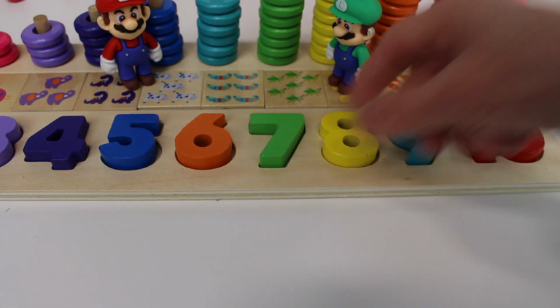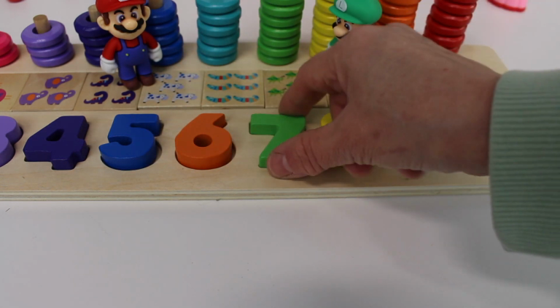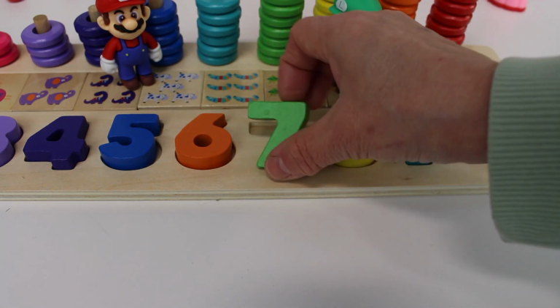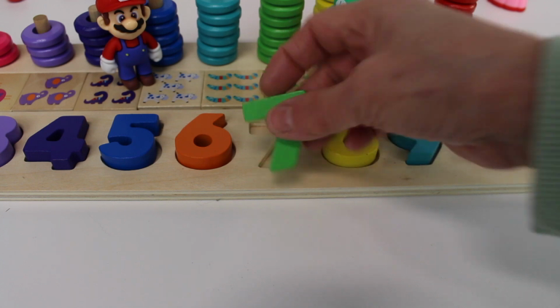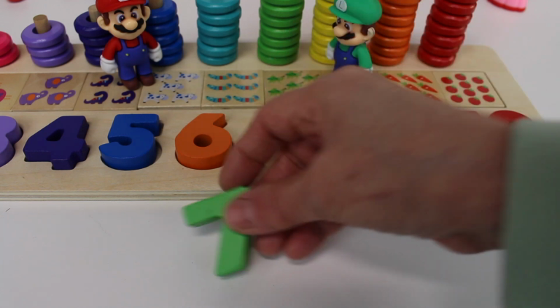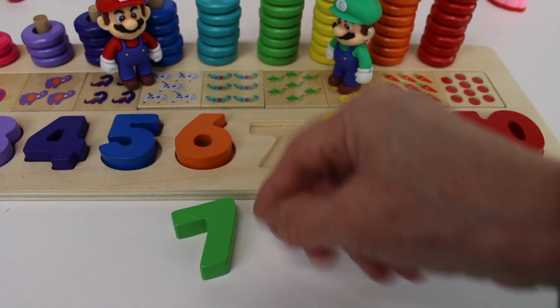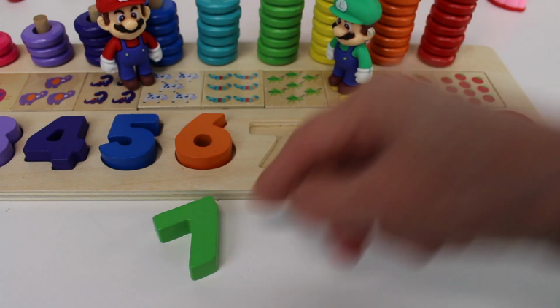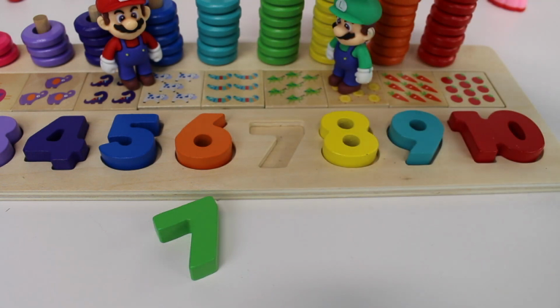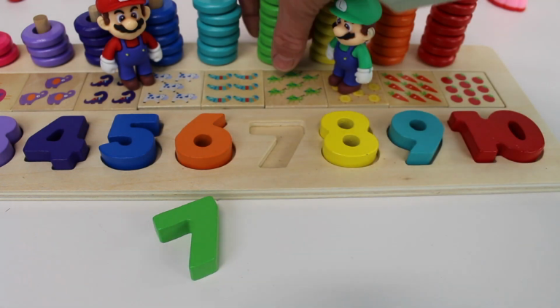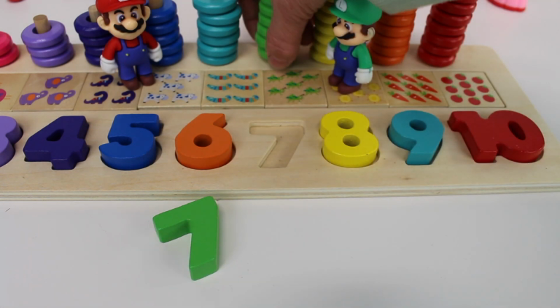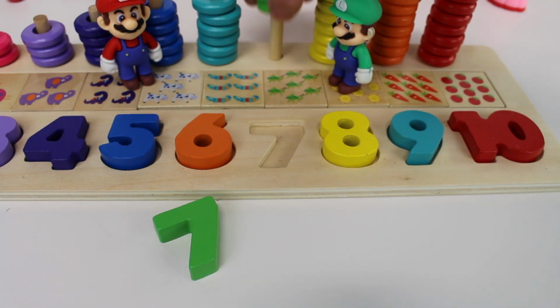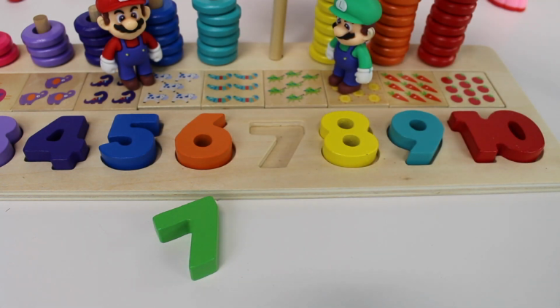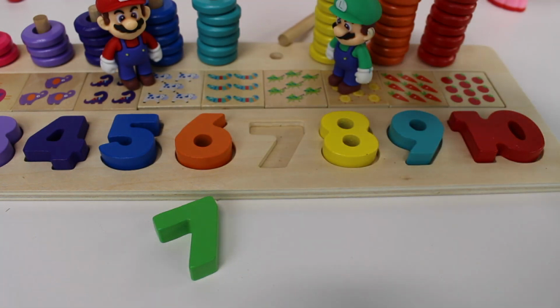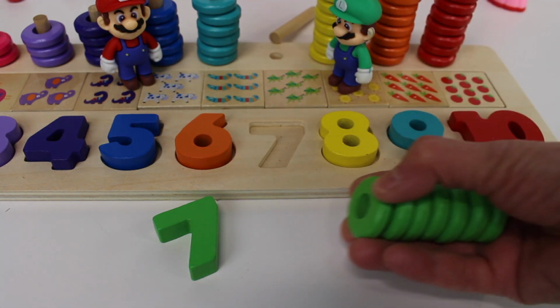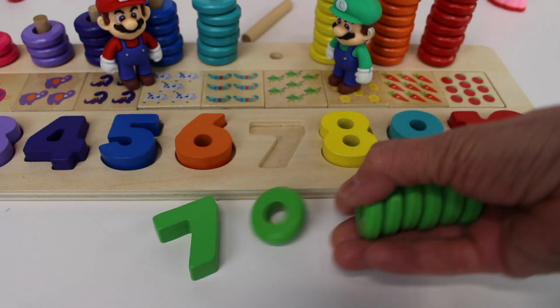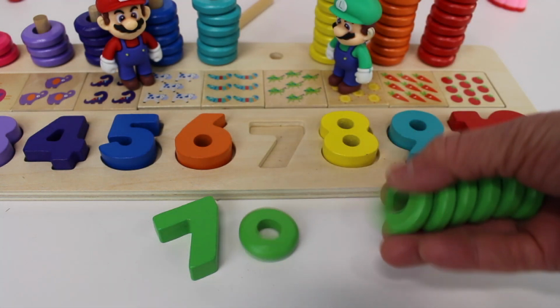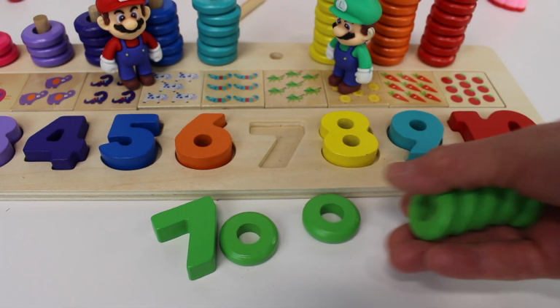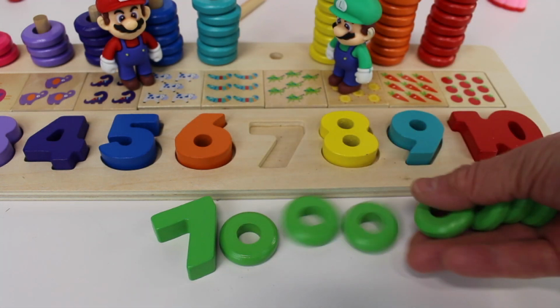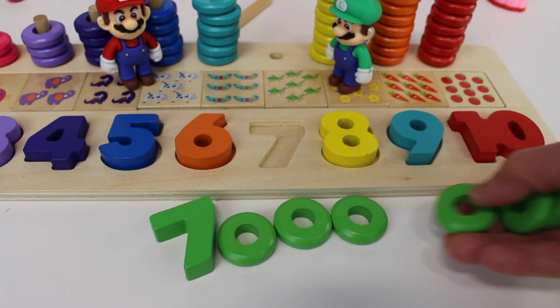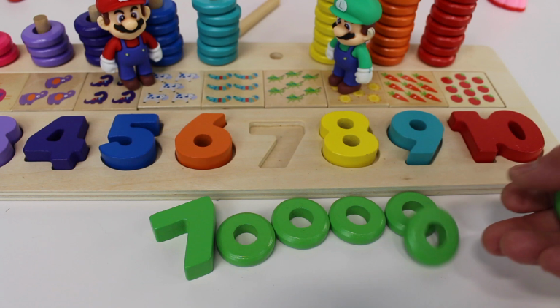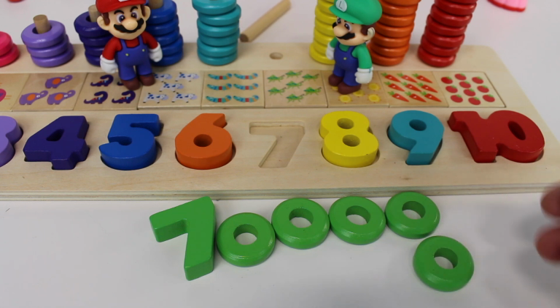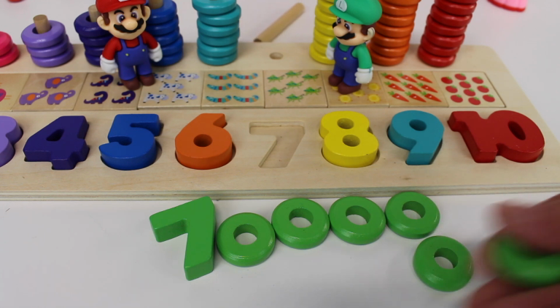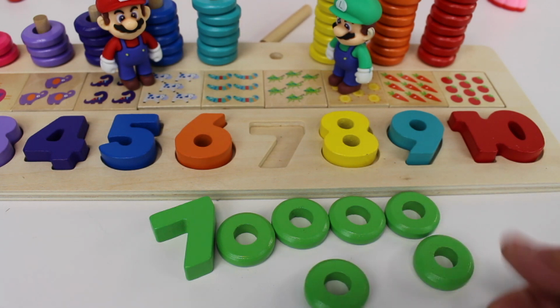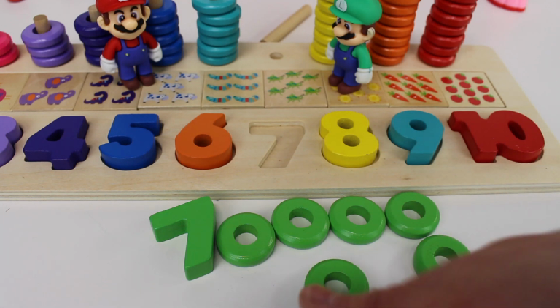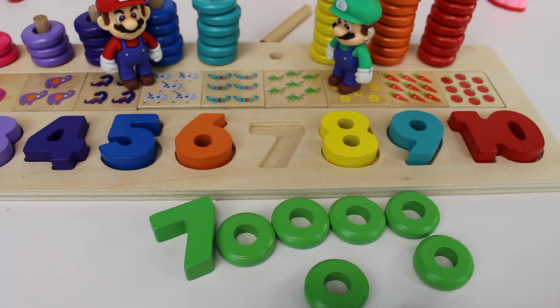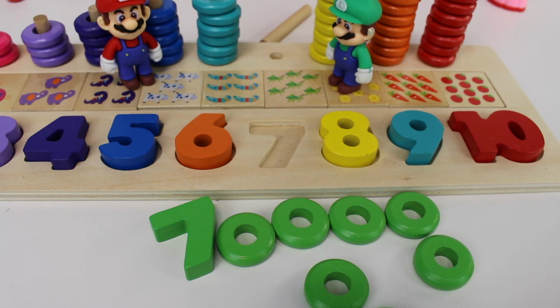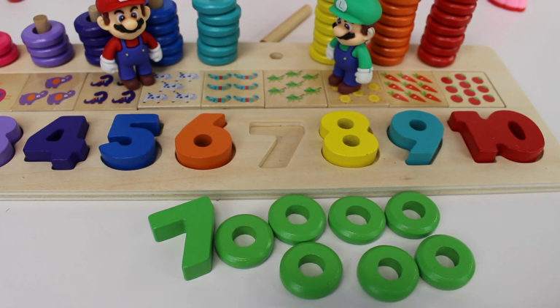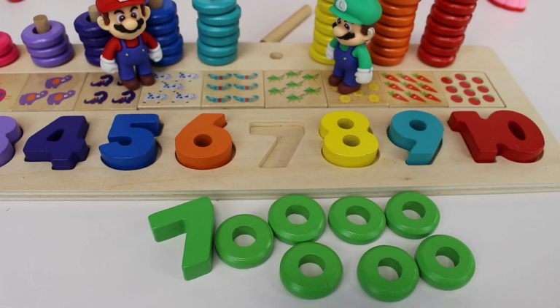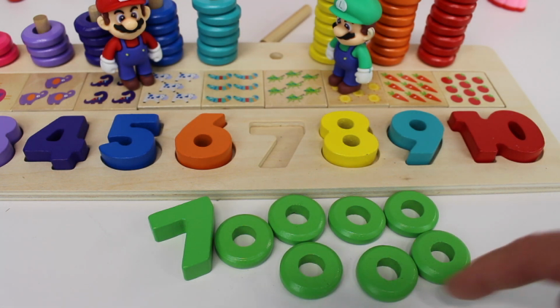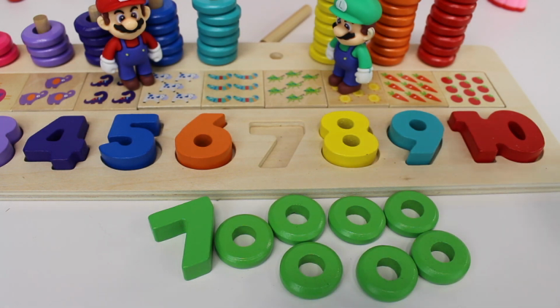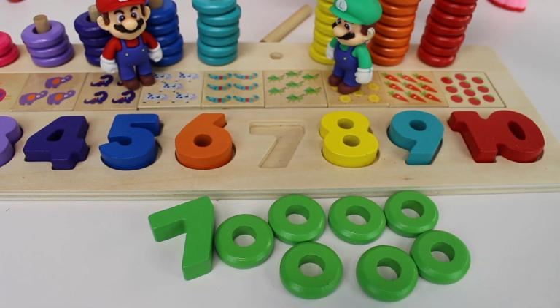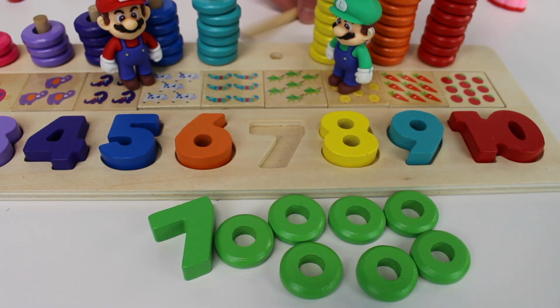Here is a green number seven. Let's count the rings: one, two, three, four, five, six, seven. Seven rings.